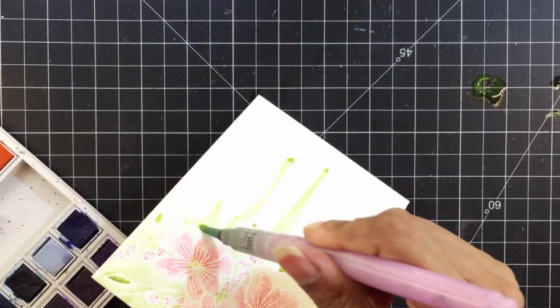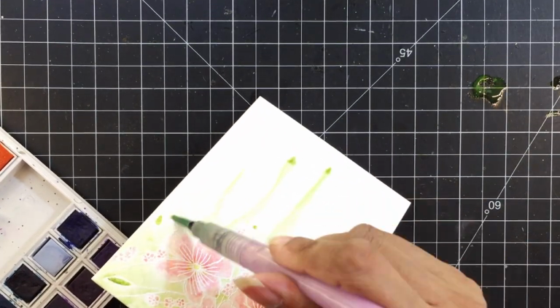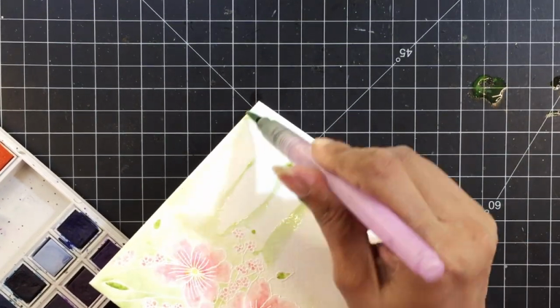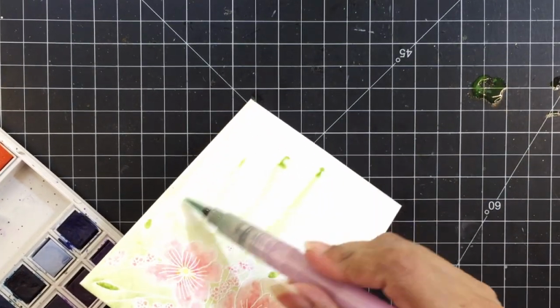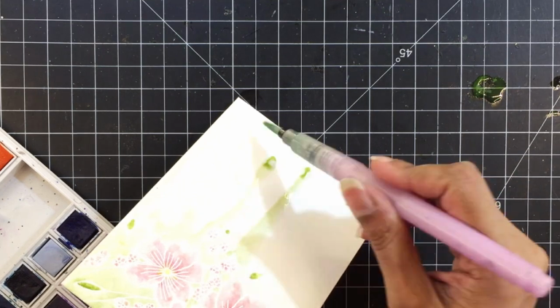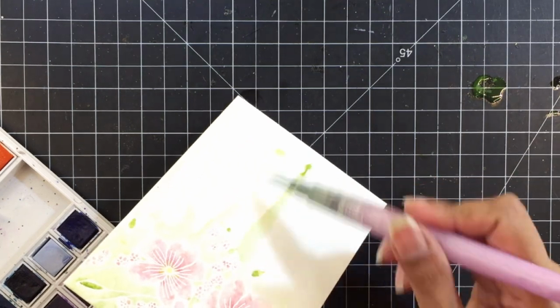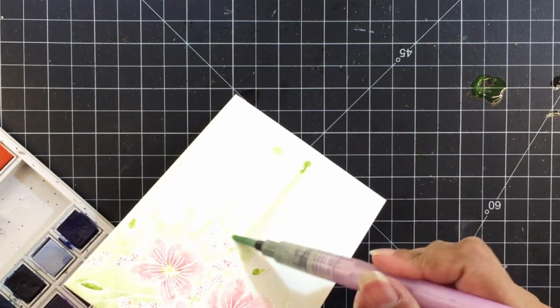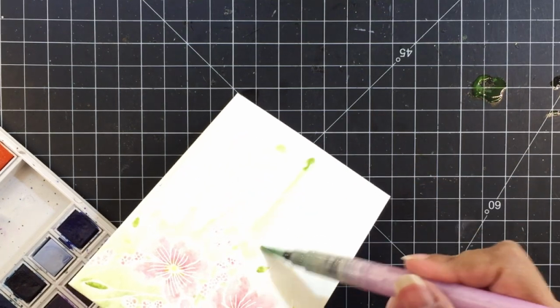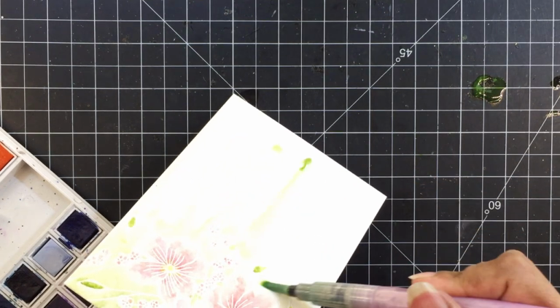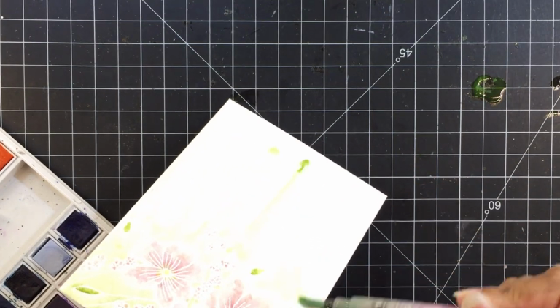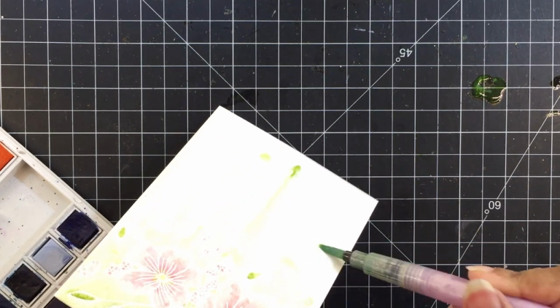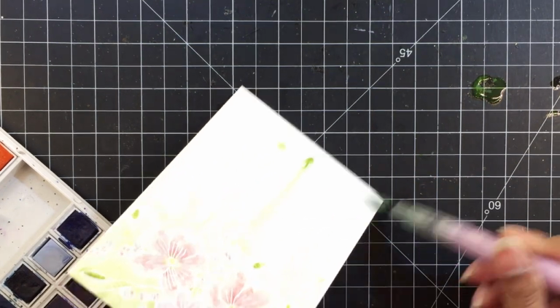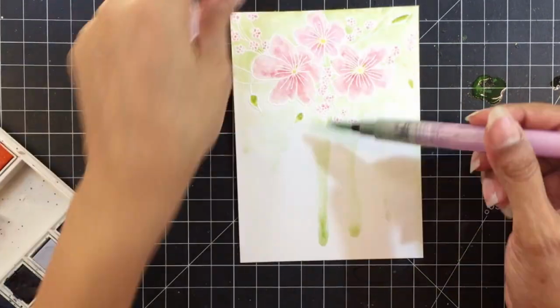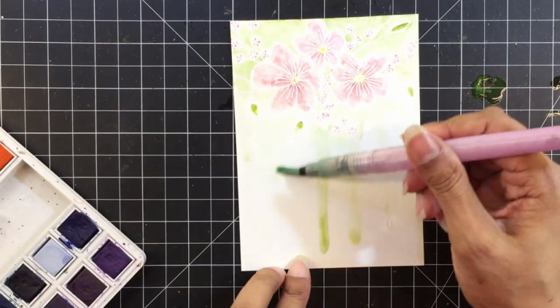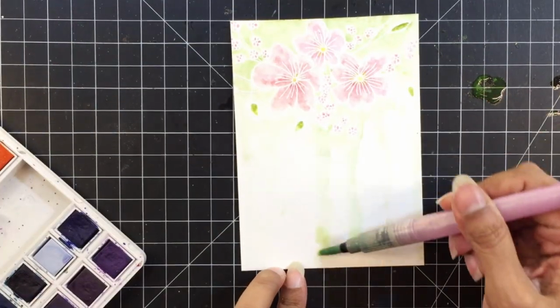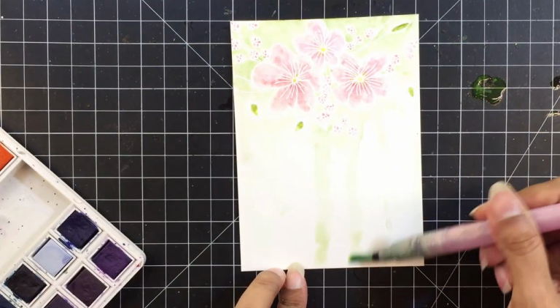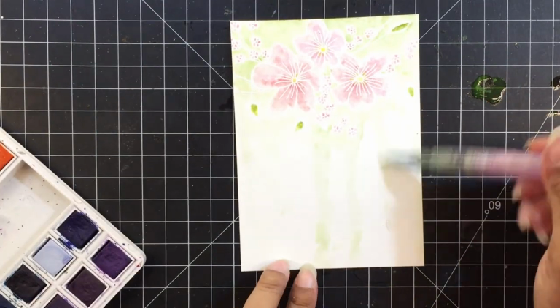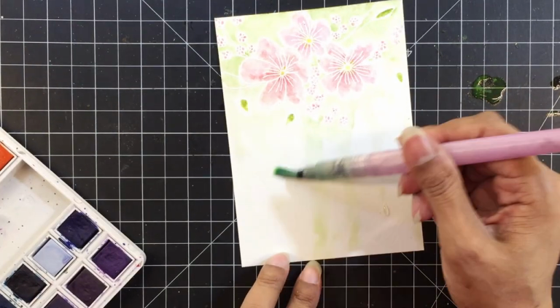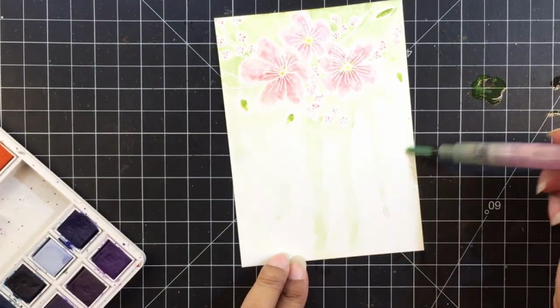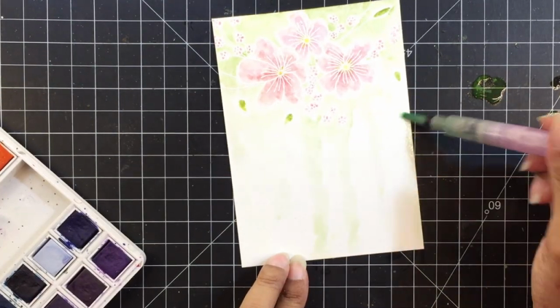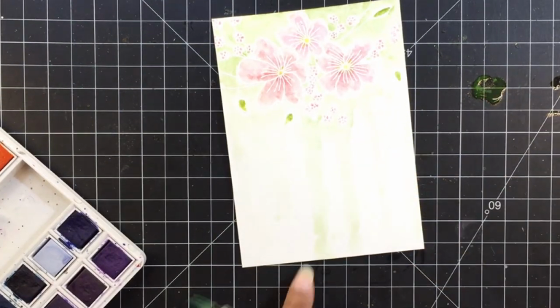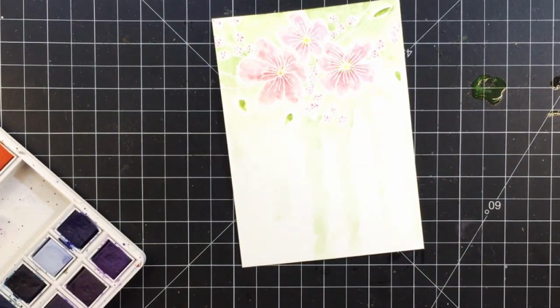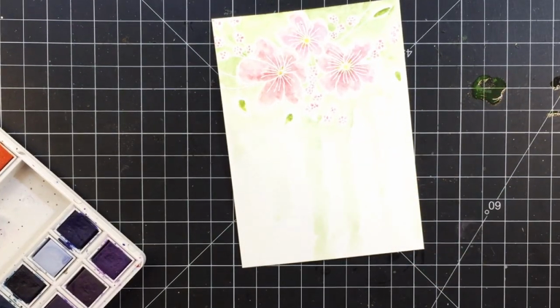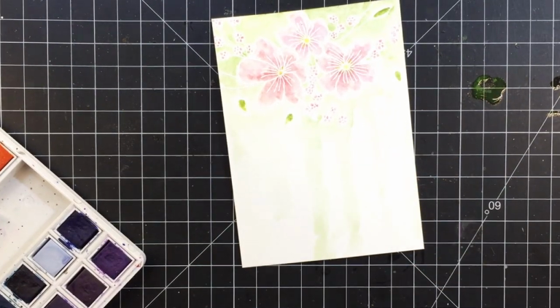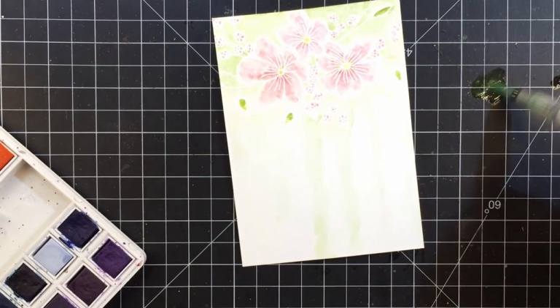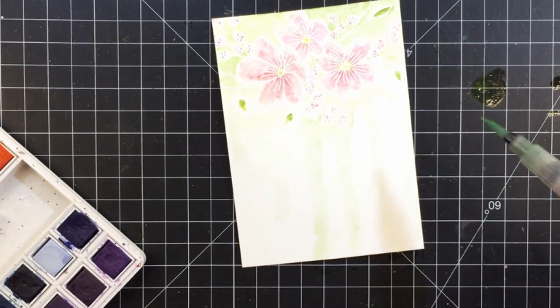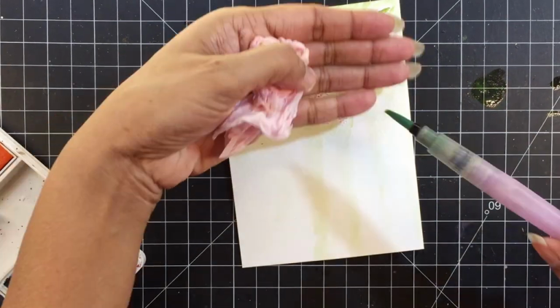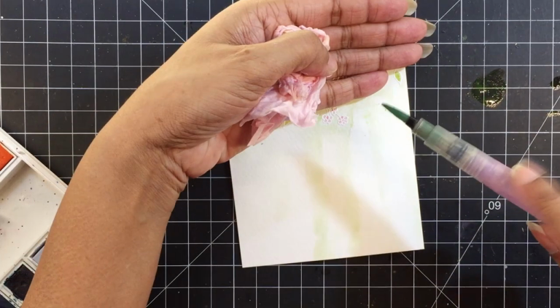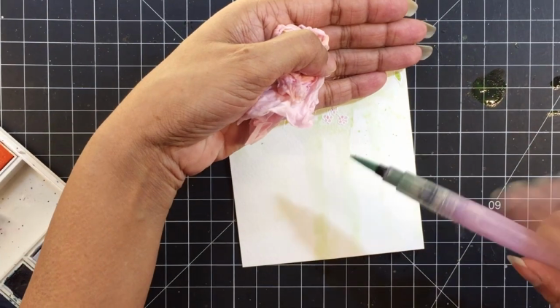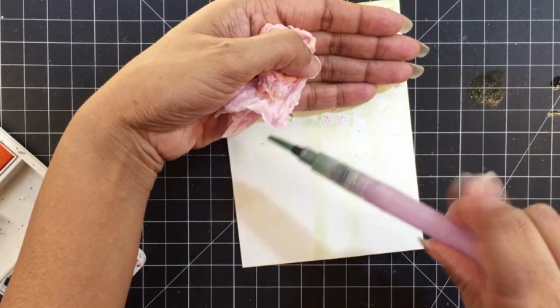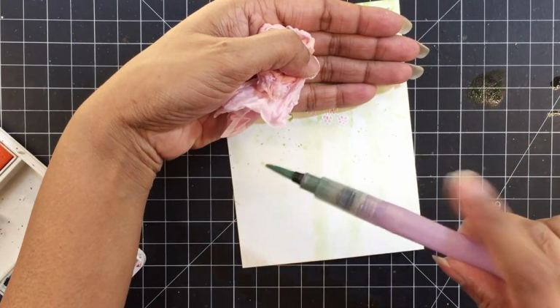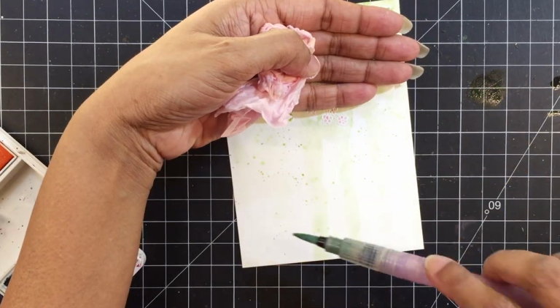Once I'm past the floral area, I'll add drips of watercolor. I love doing this and it adds such an artsy feel to a project.